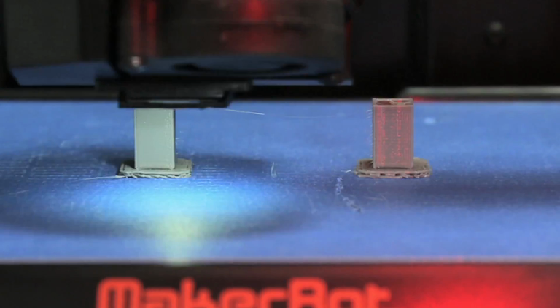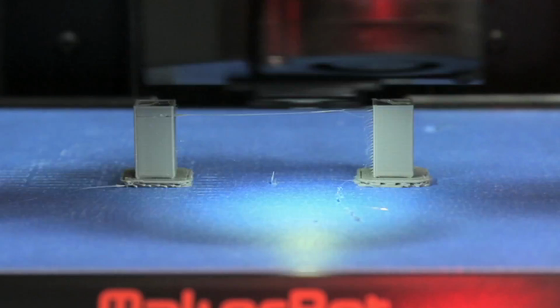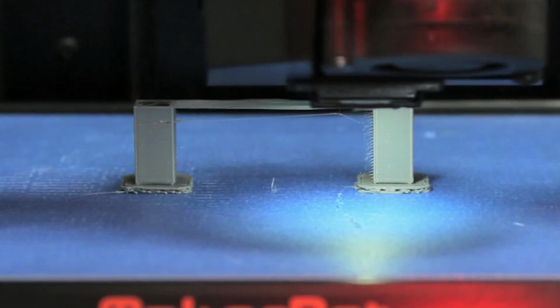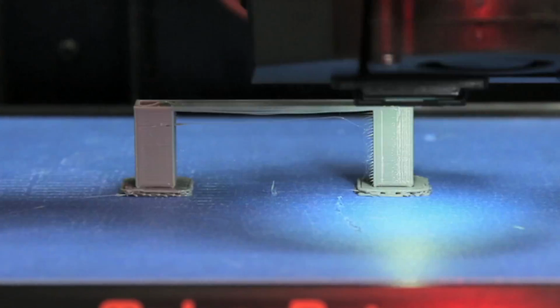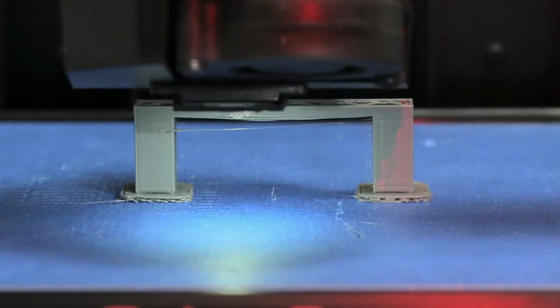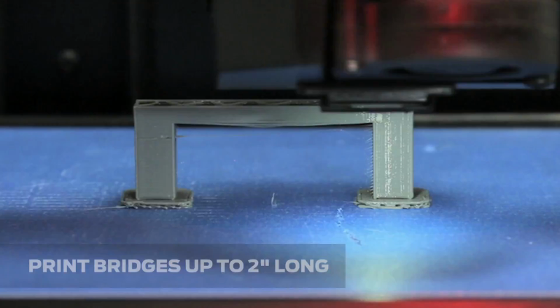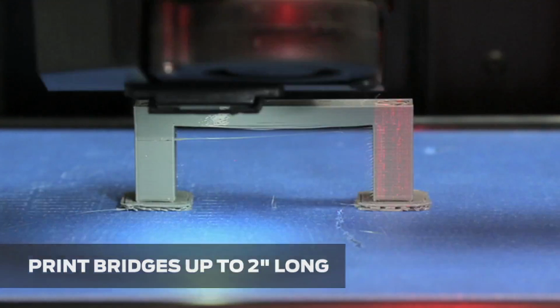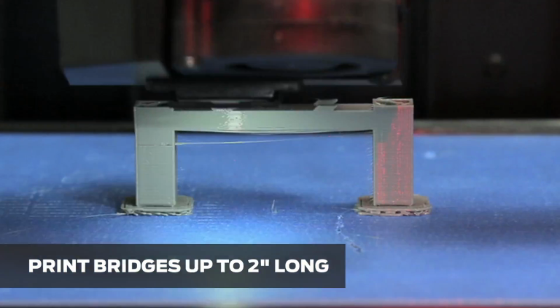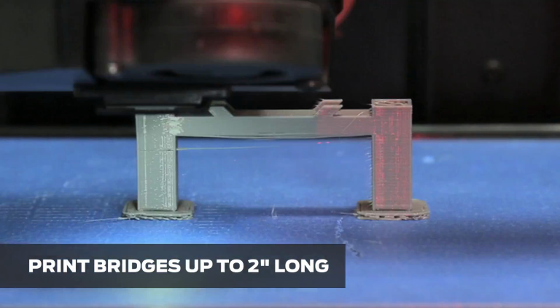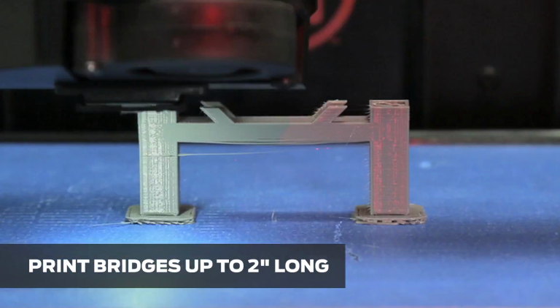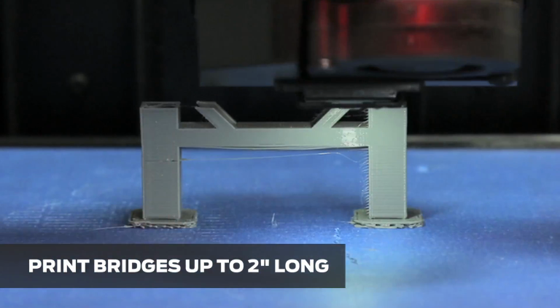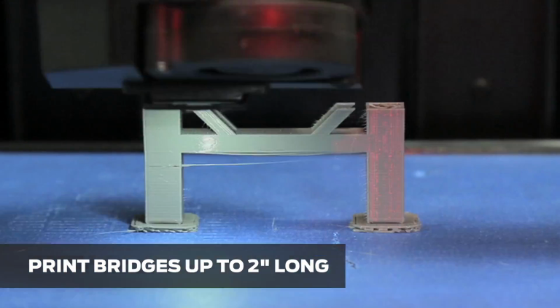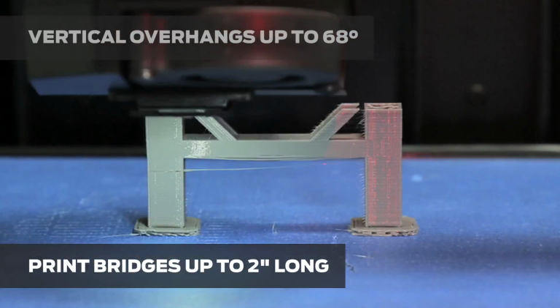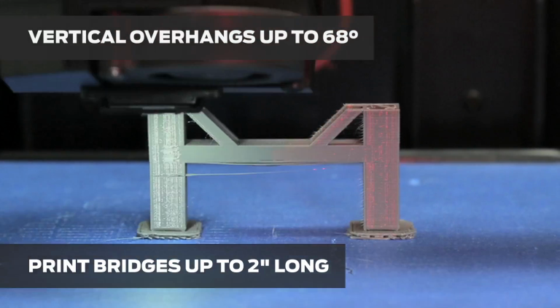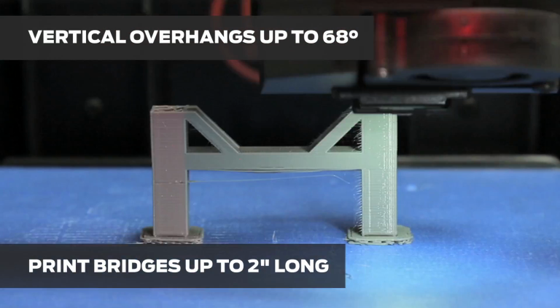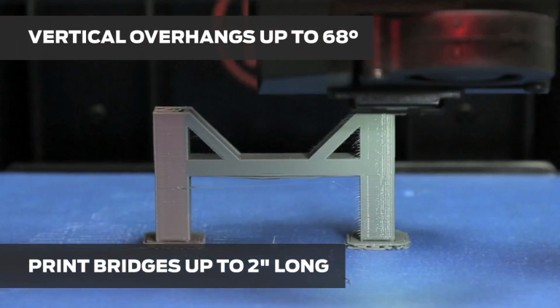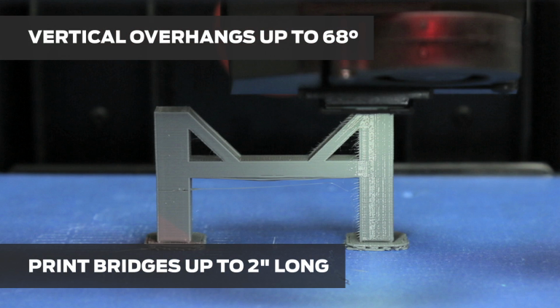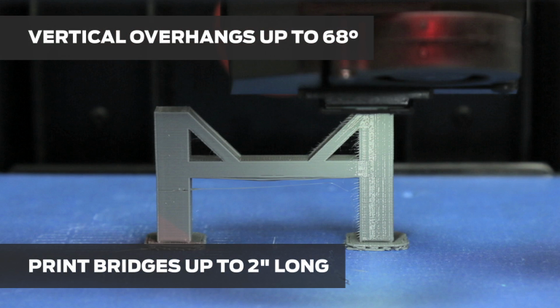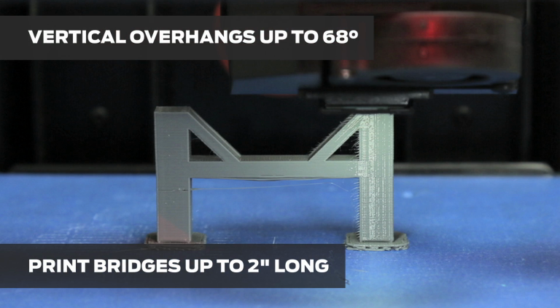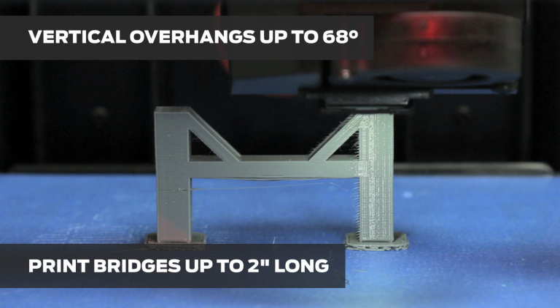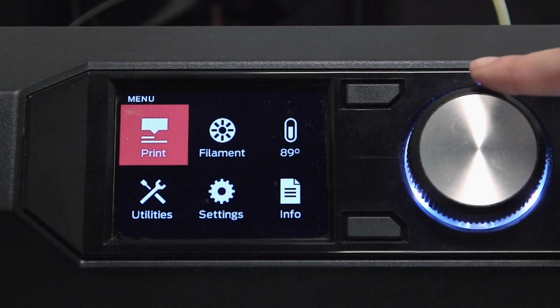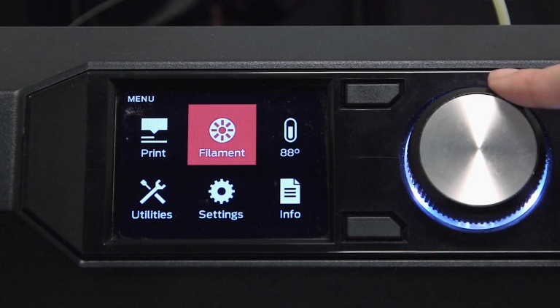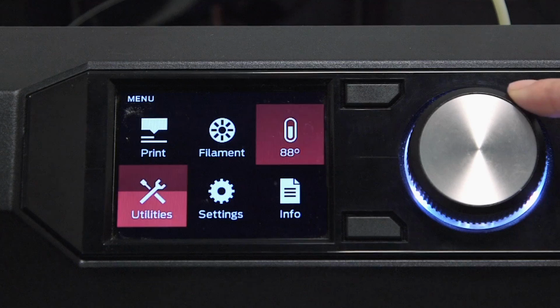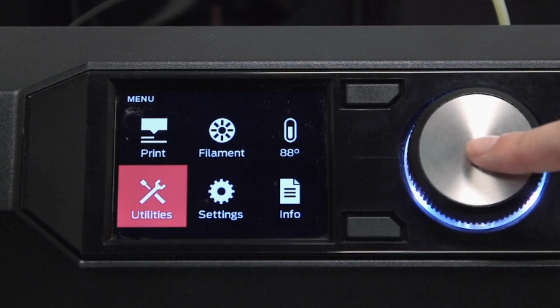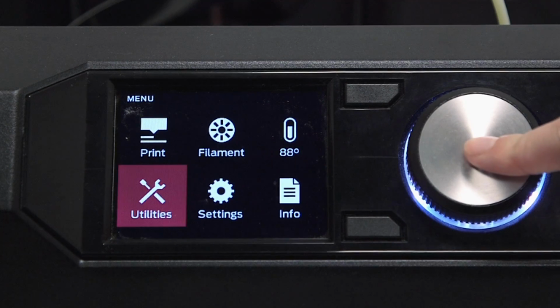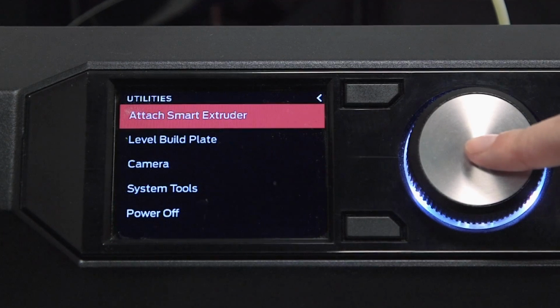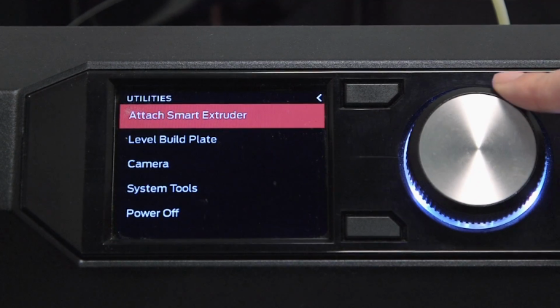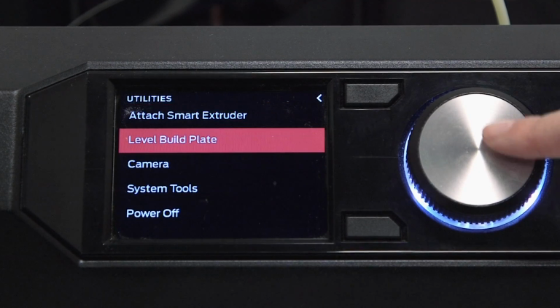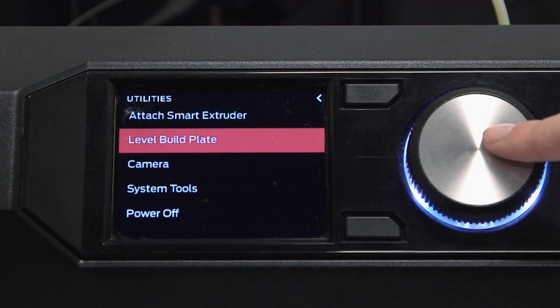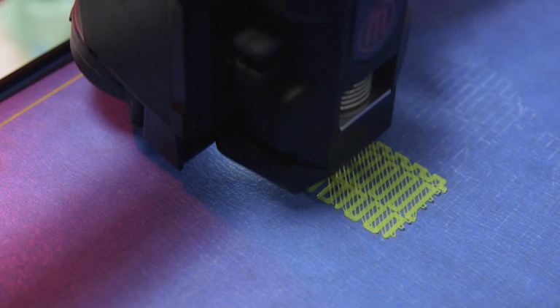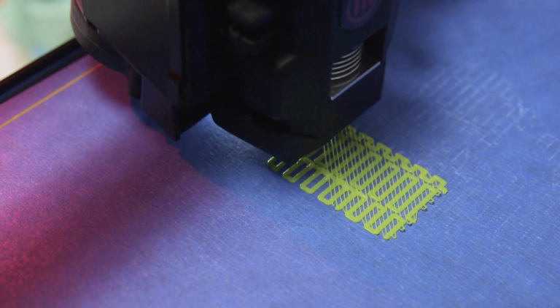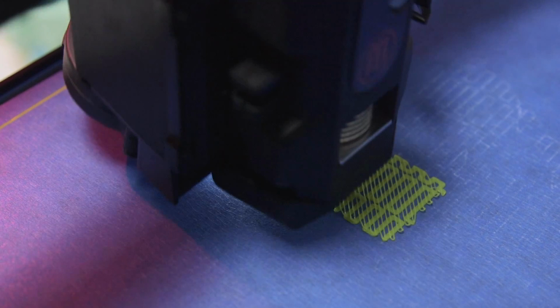Because PLA likes to be cooled rapidly, you can 3D print bridges up to 2 inches long and vertical overhangs up to 68 degrees without needing supports. When 3D printing in PLA, you should make sure your build plate is level, and we recommend using a raft.